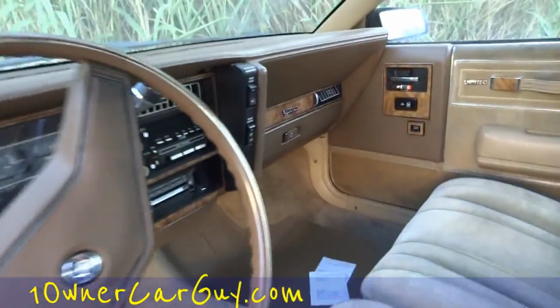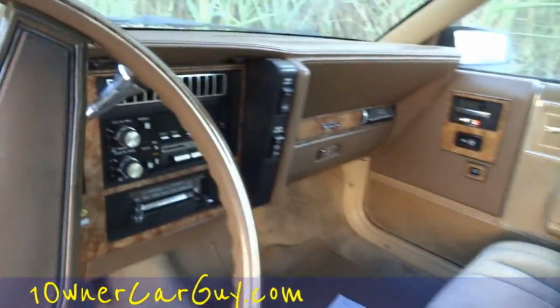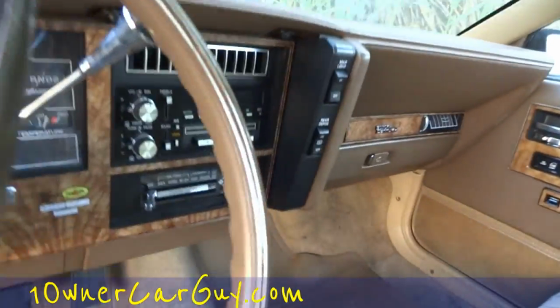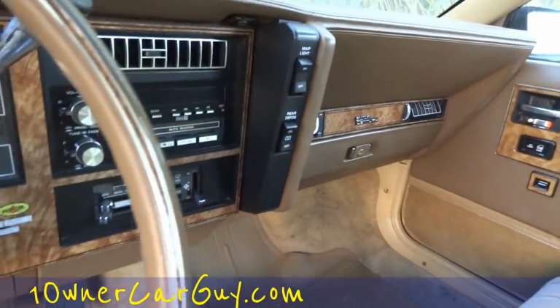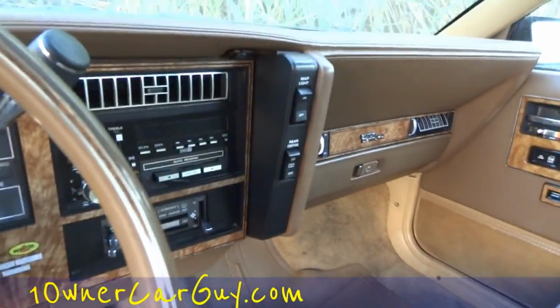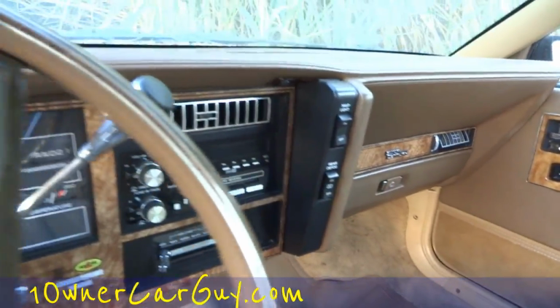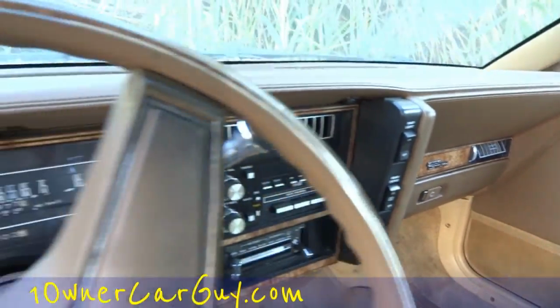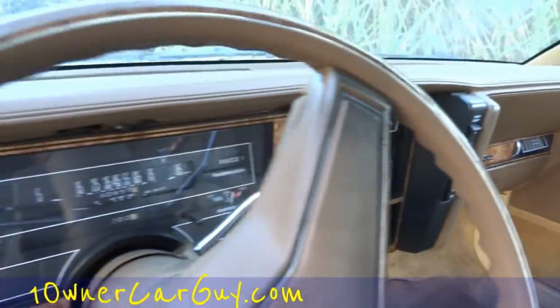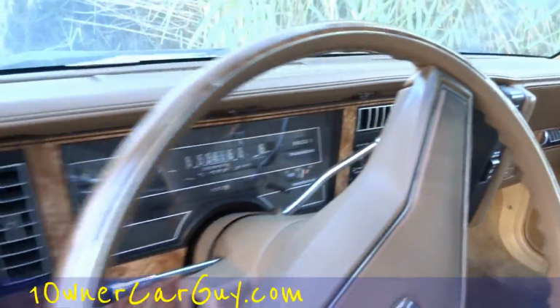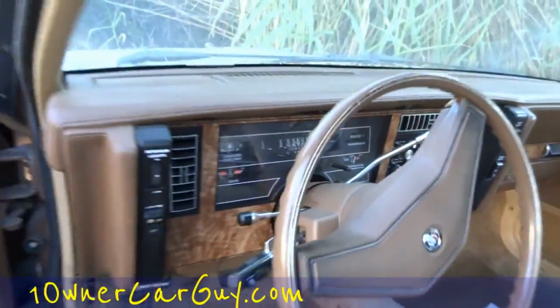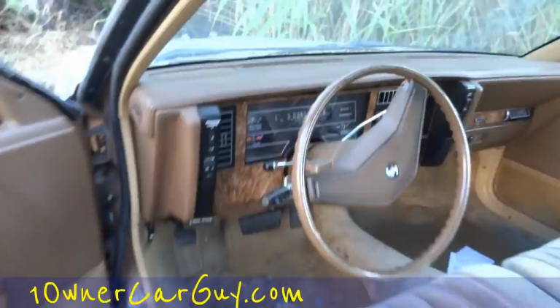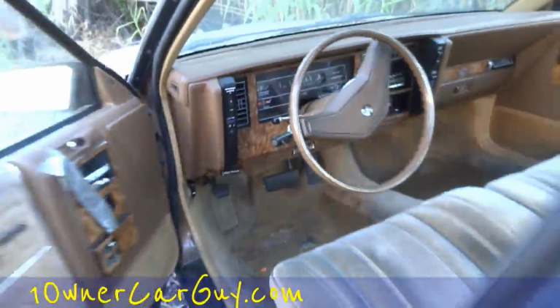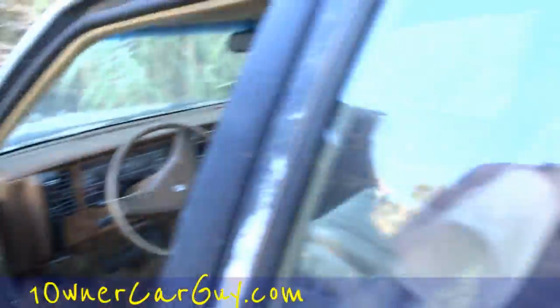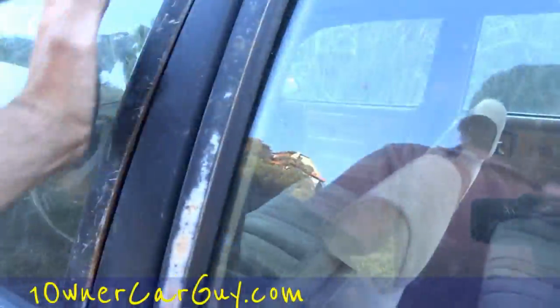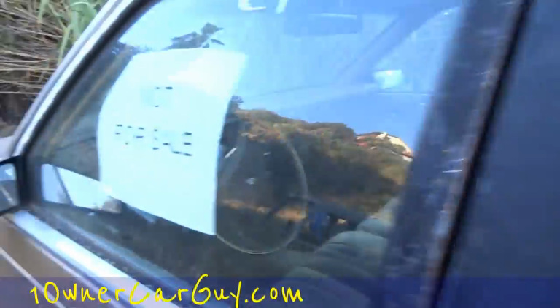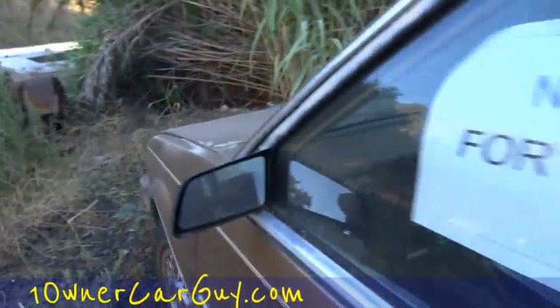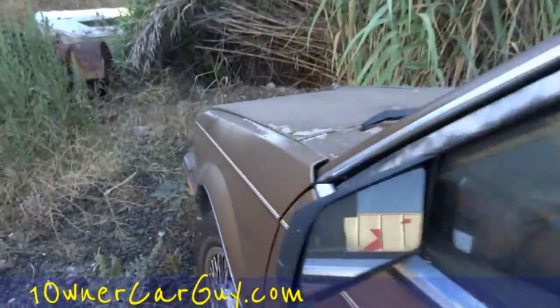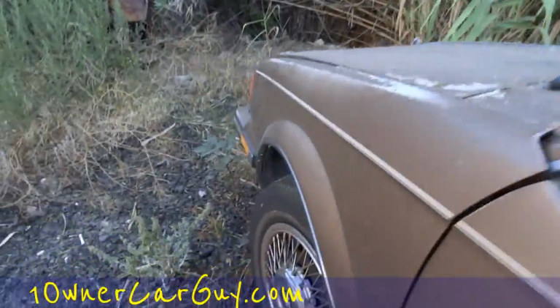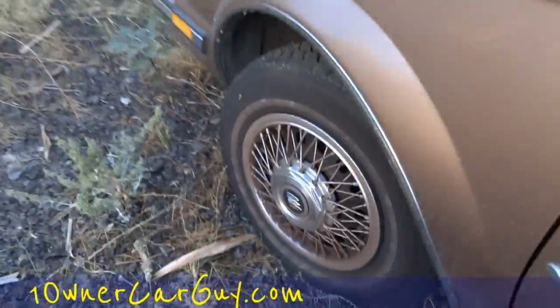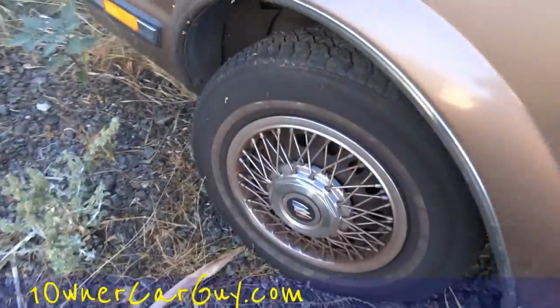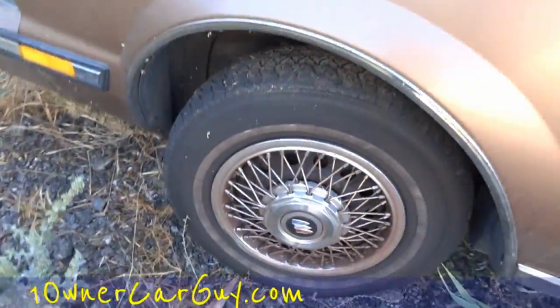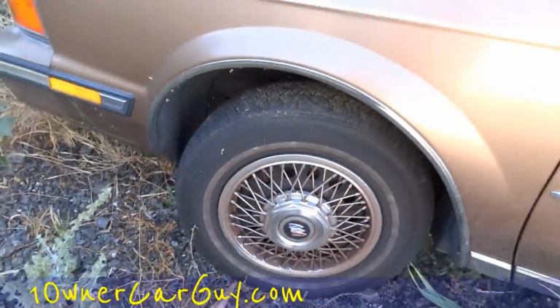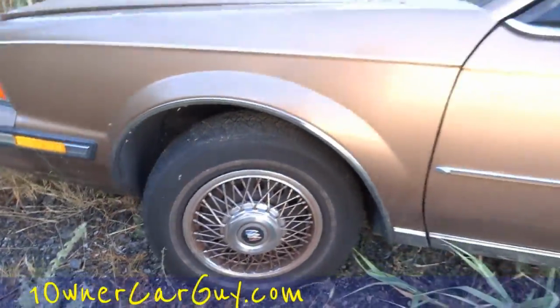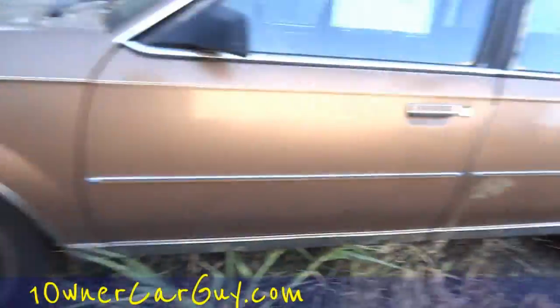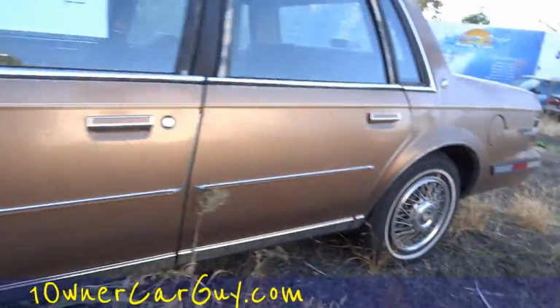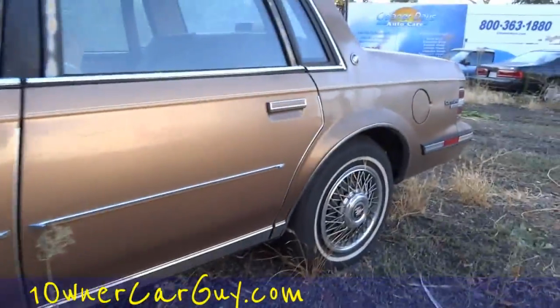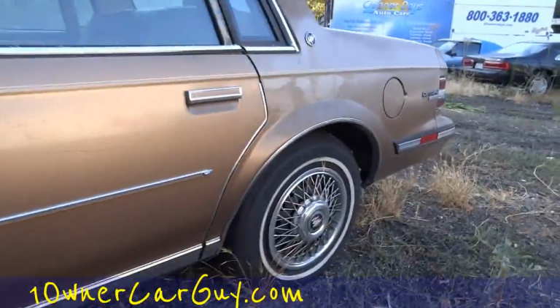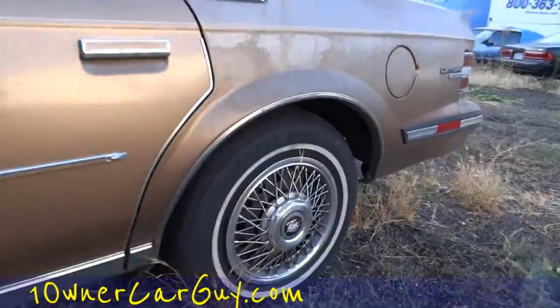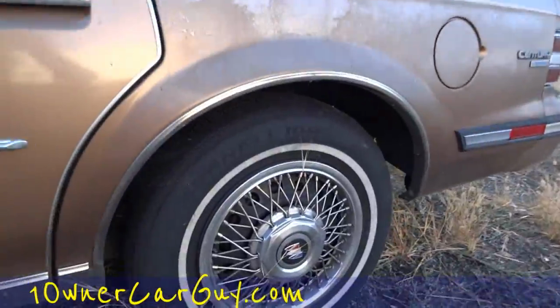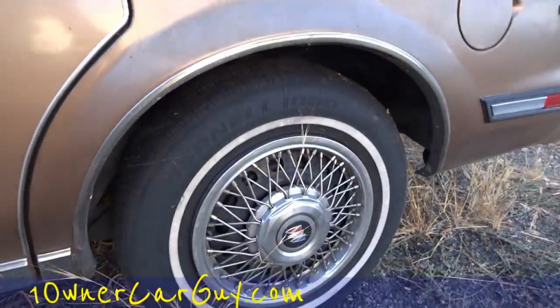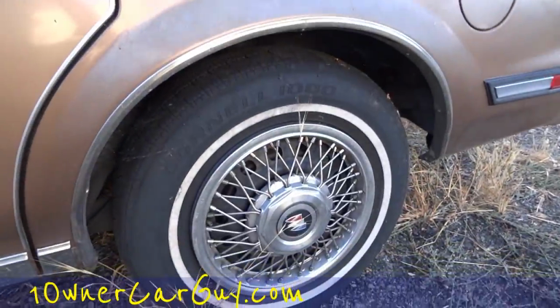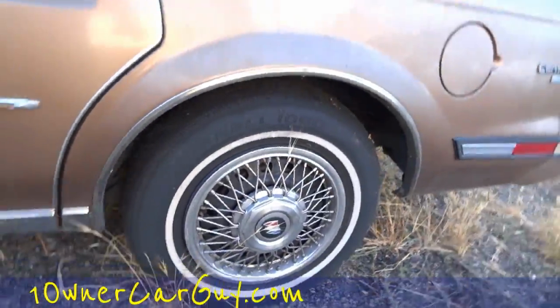The dash is just clean as can be. I love the Buick wire covers on it.